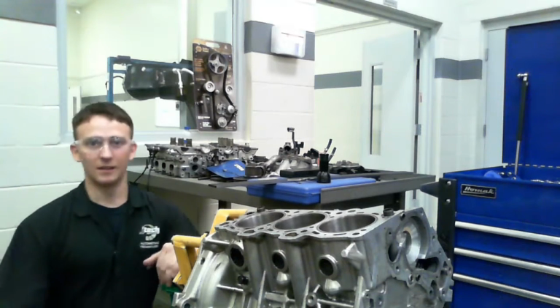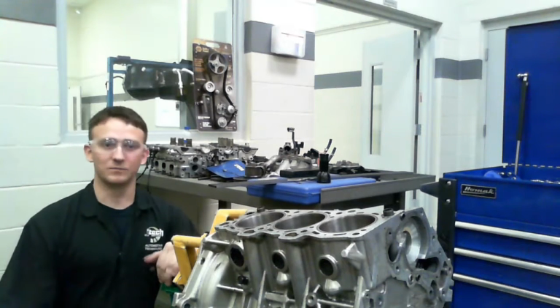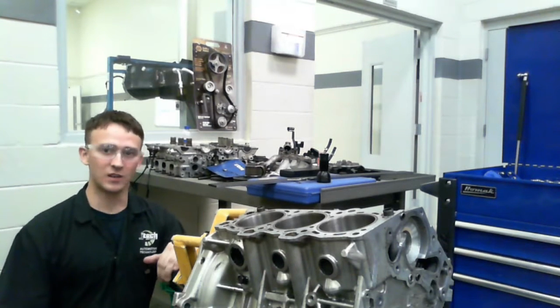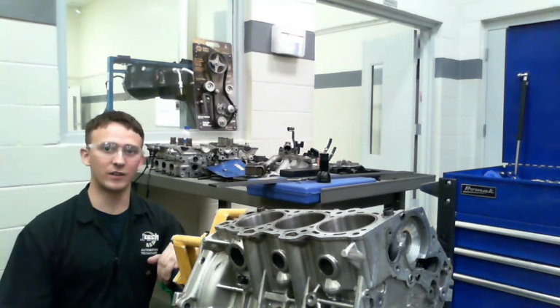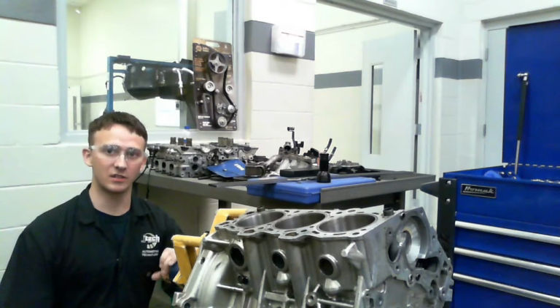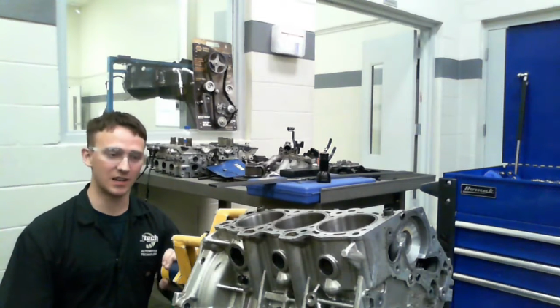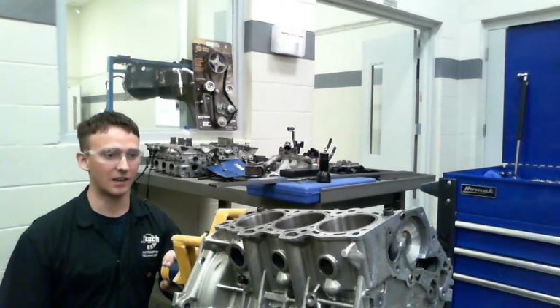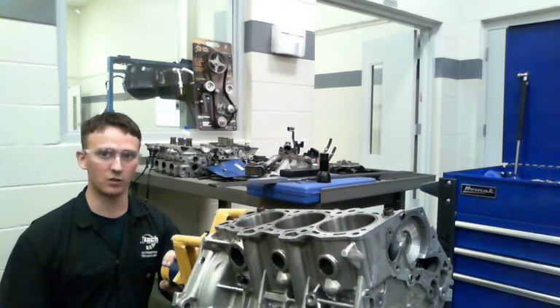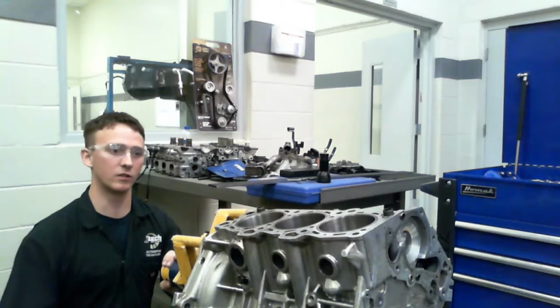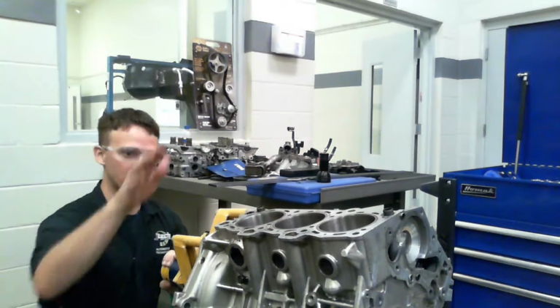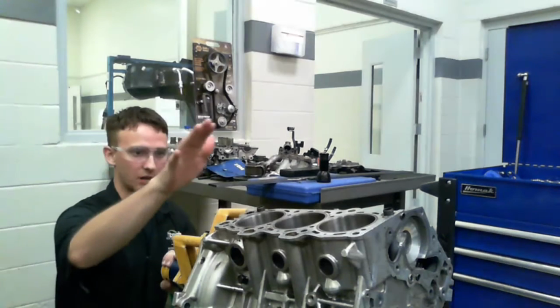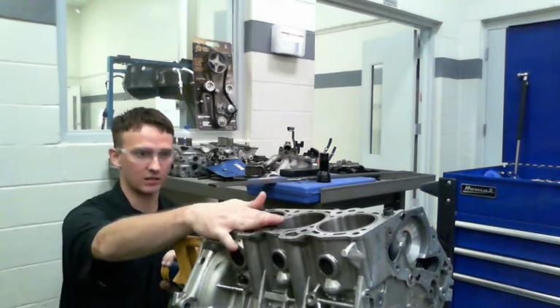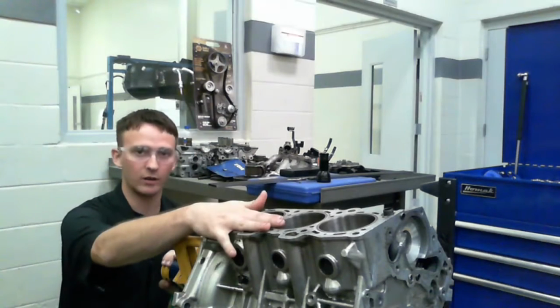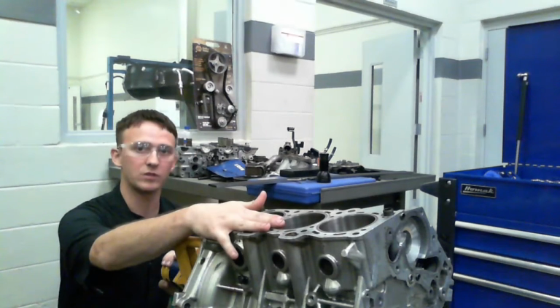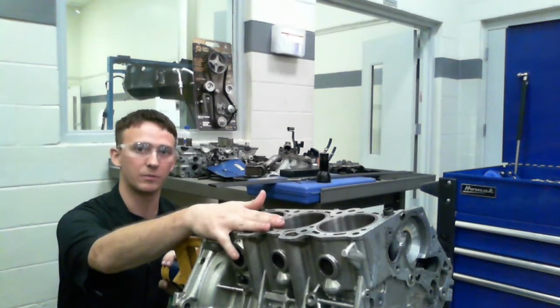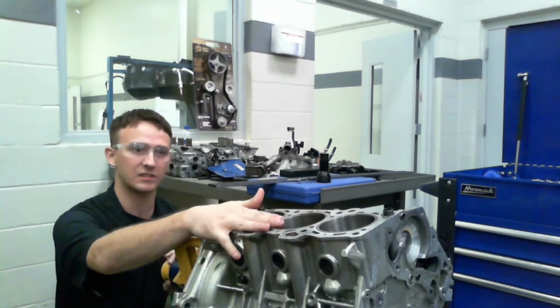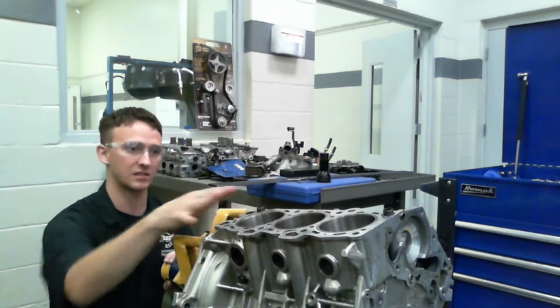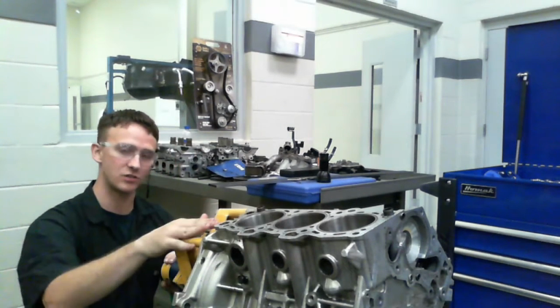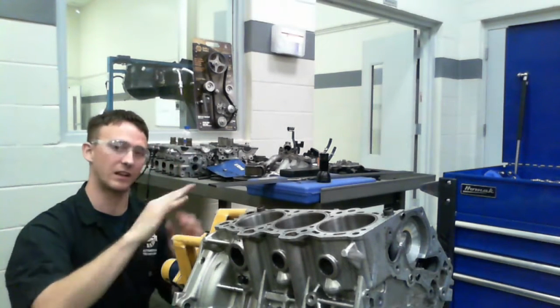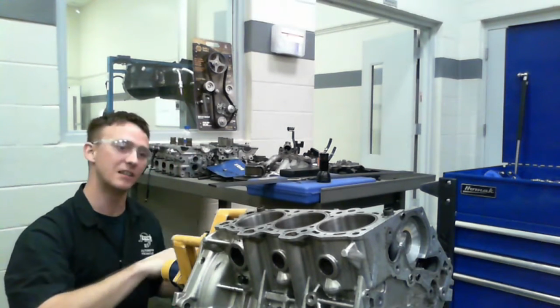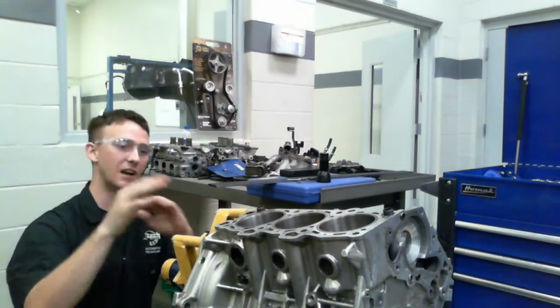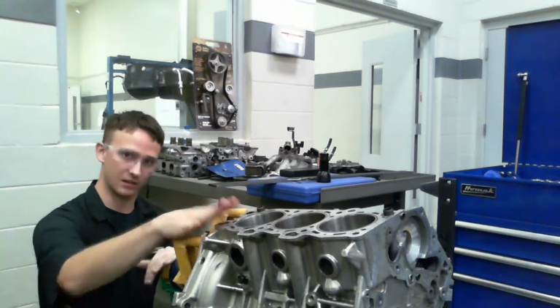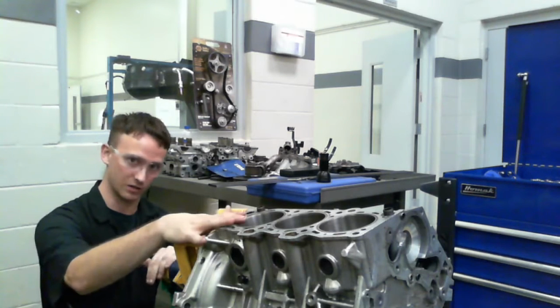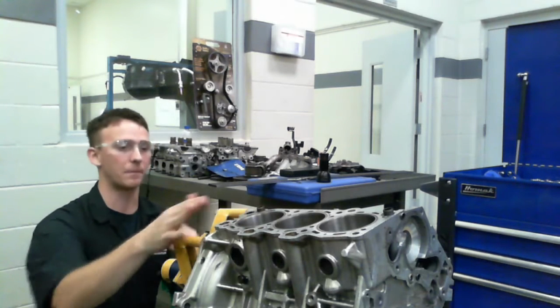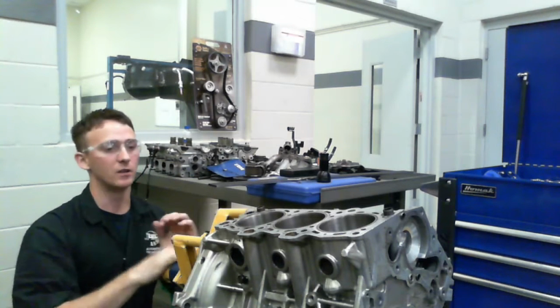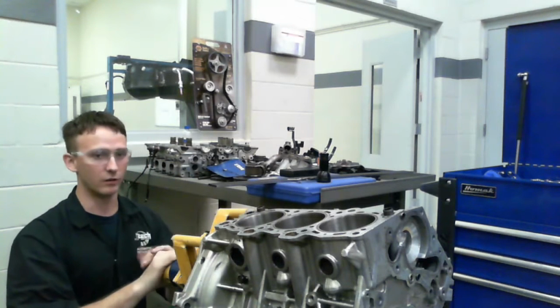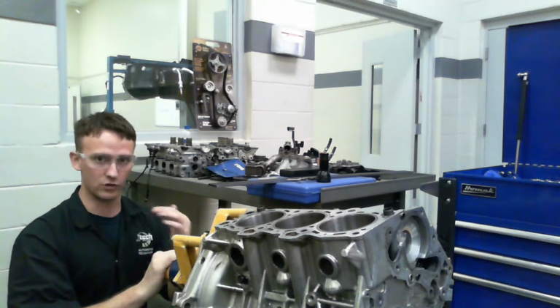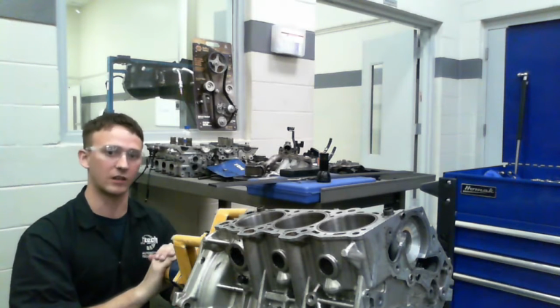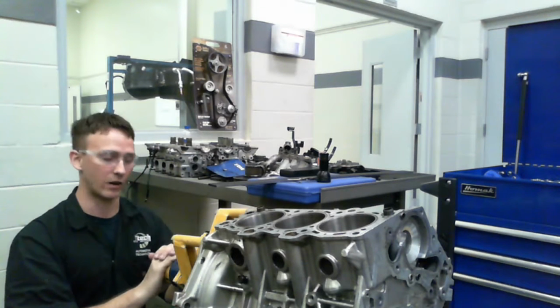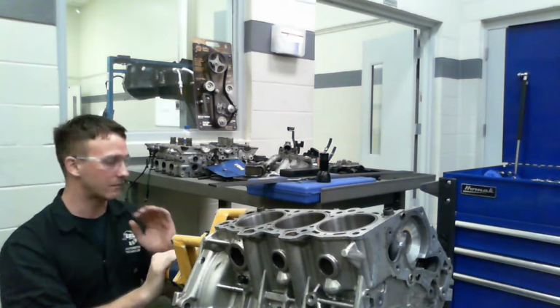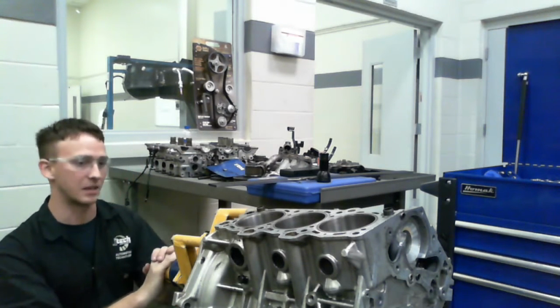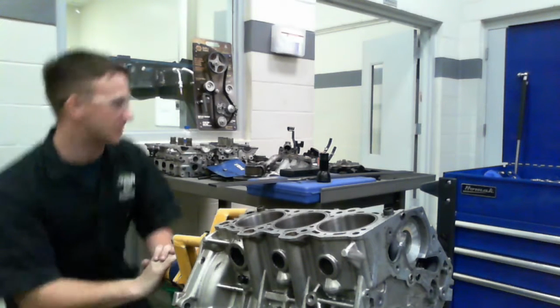Hi, I'm Joseph here with JTEC and I'm going to go over how to check any warpage on your block. This is the same procedure for the head as well as the block, so if you're trying to check either one of them, it's the same exact procedure.